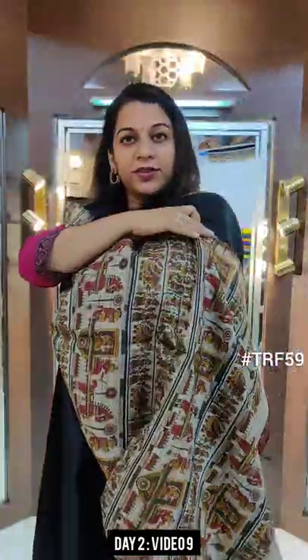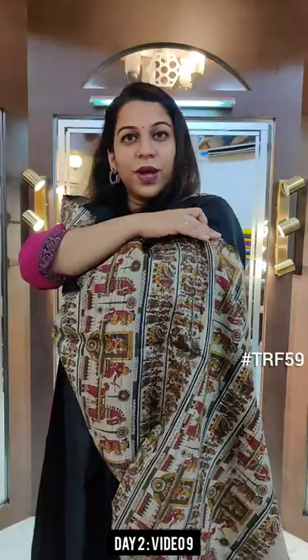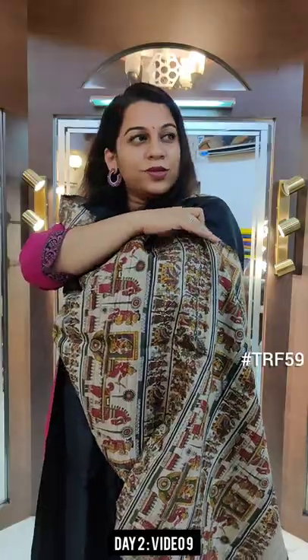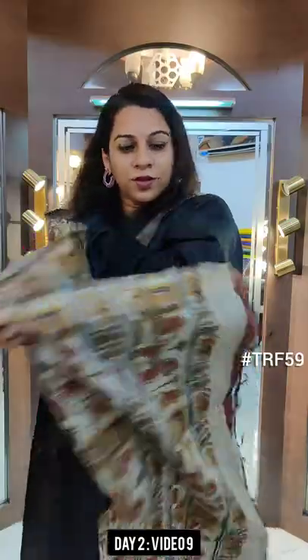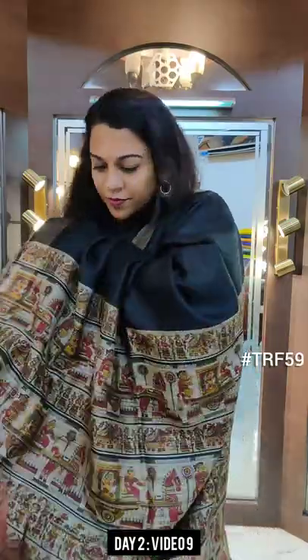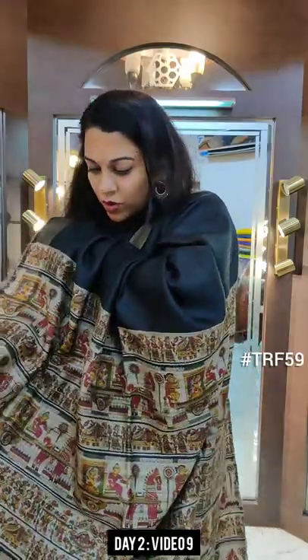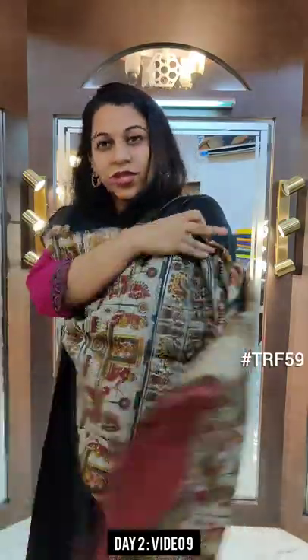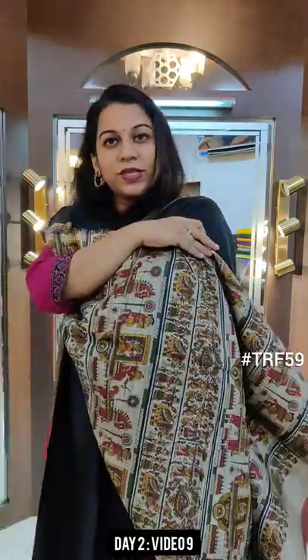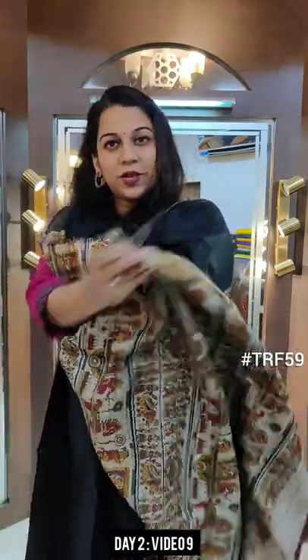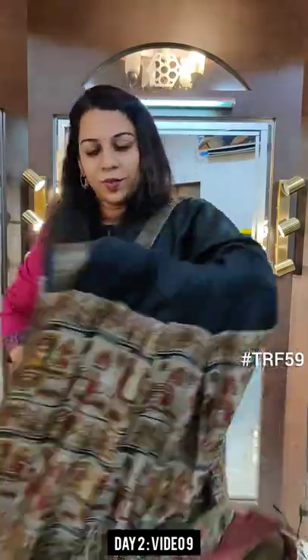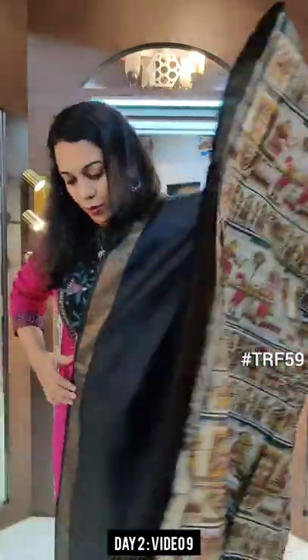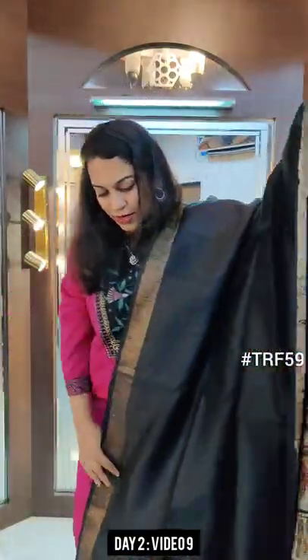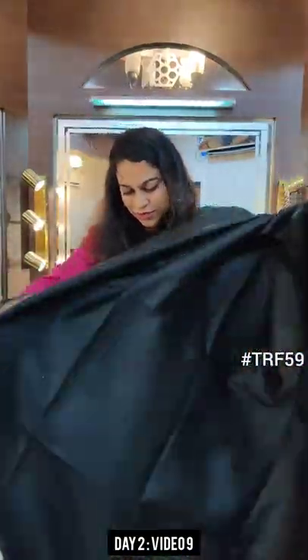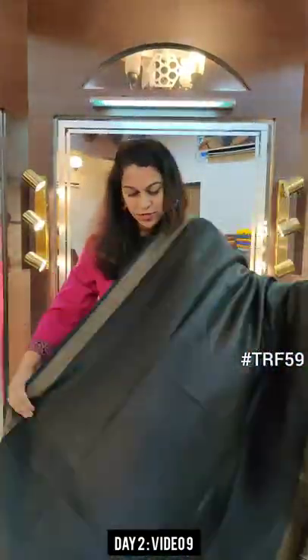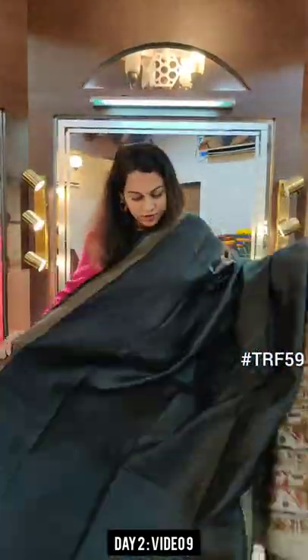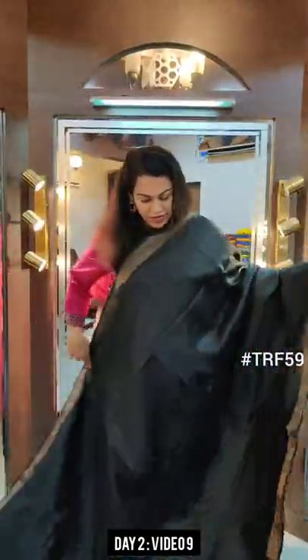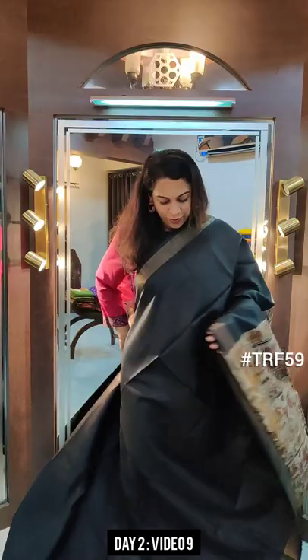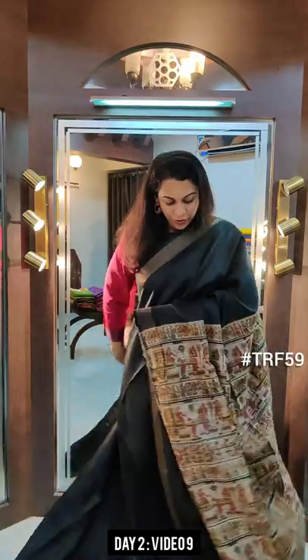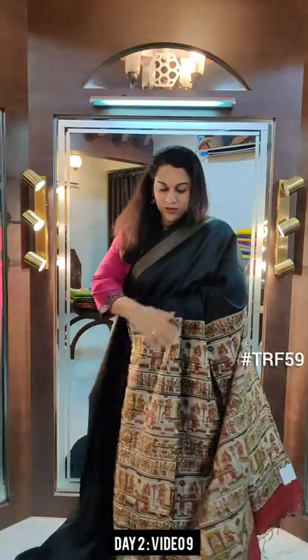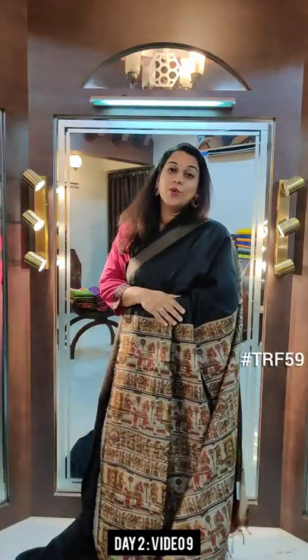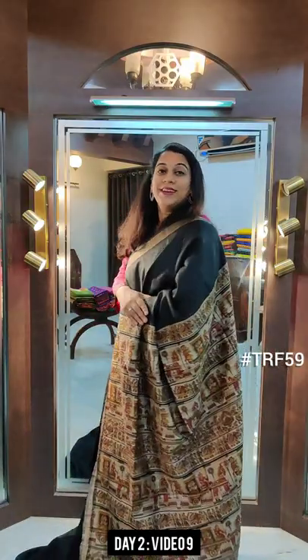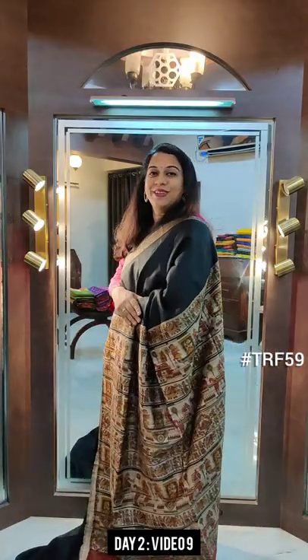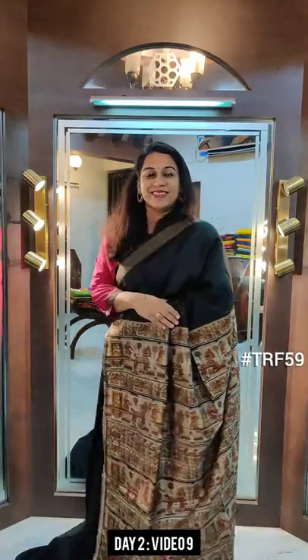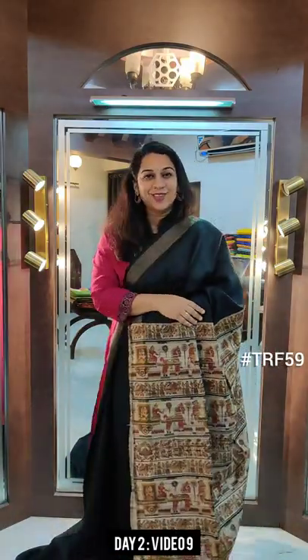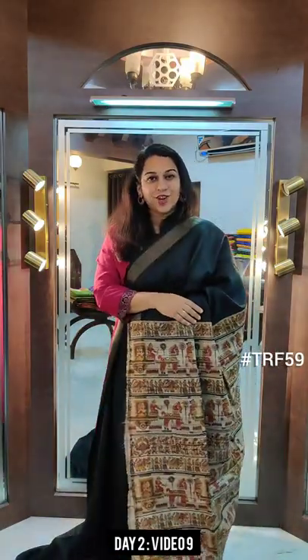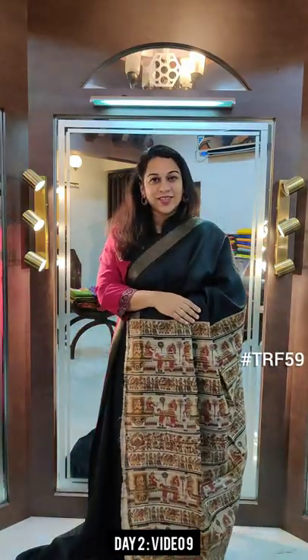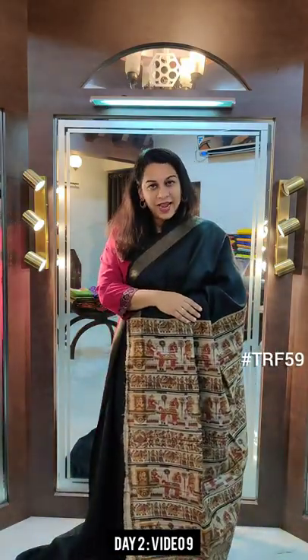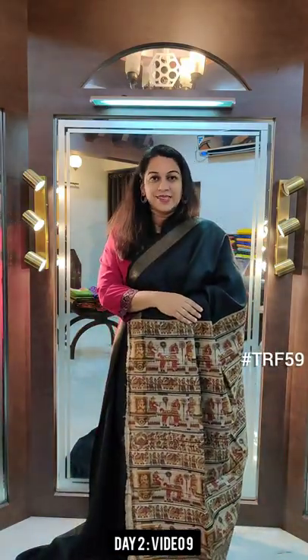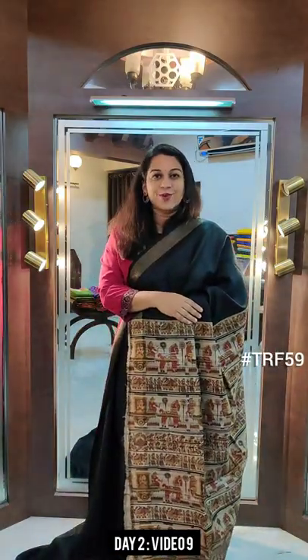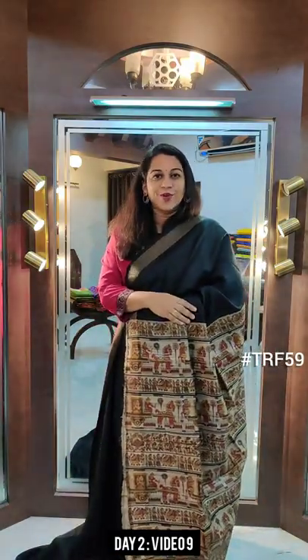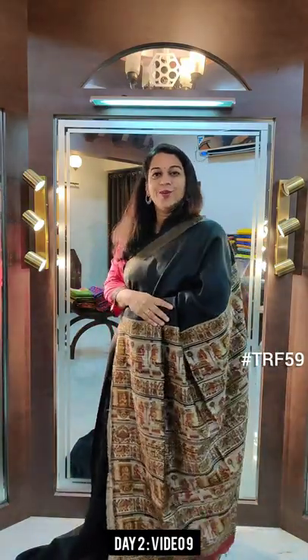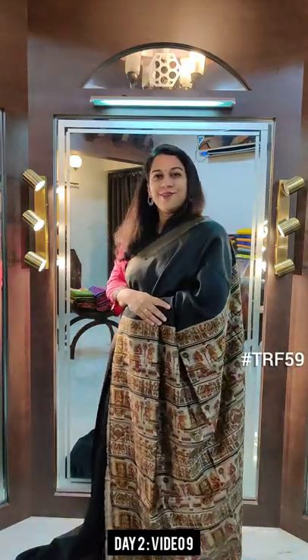Nice multicolored print. This is the blouse — almost the same design on the pallu and the blouse. A very, very pretty one. If you like it, please take a screenshot and send it to me on WhatsApp.